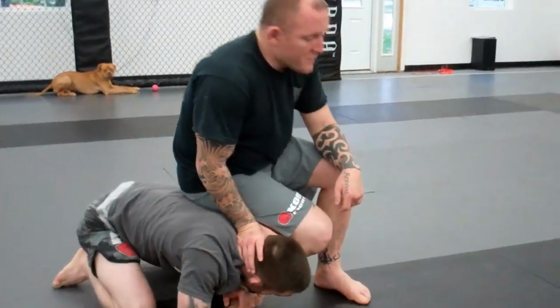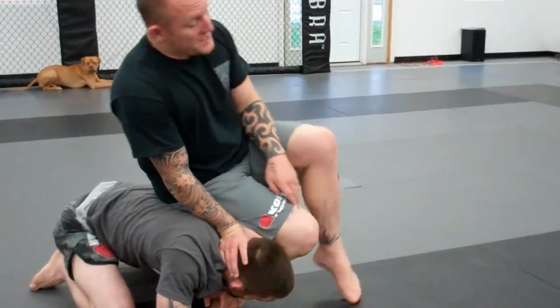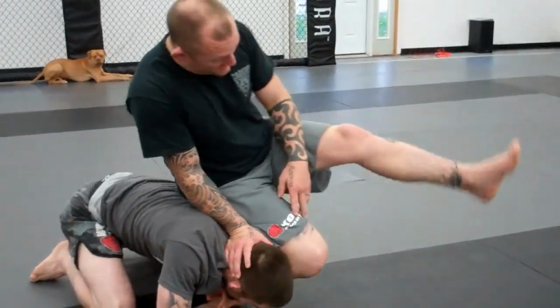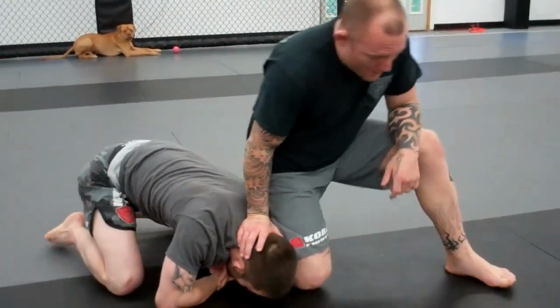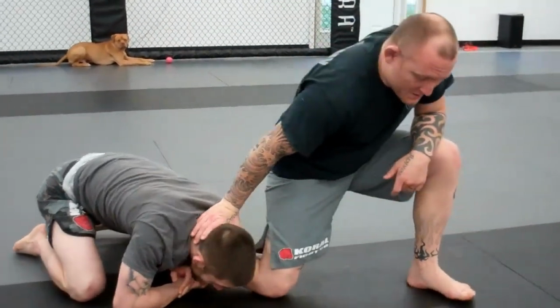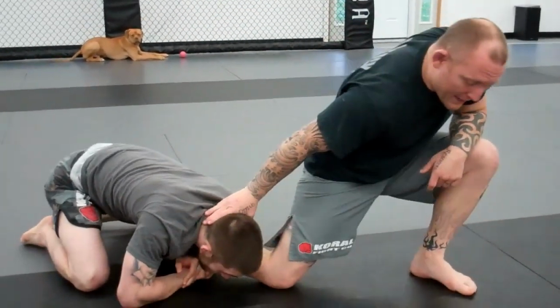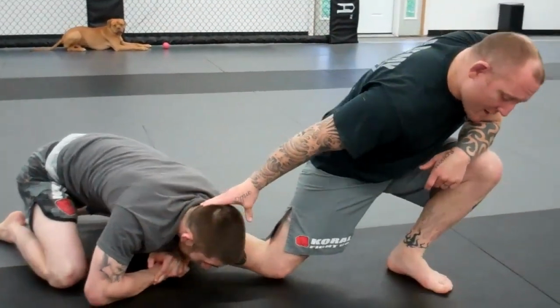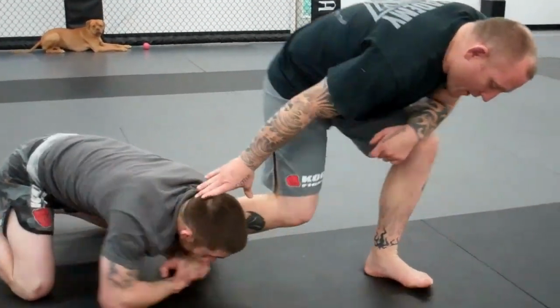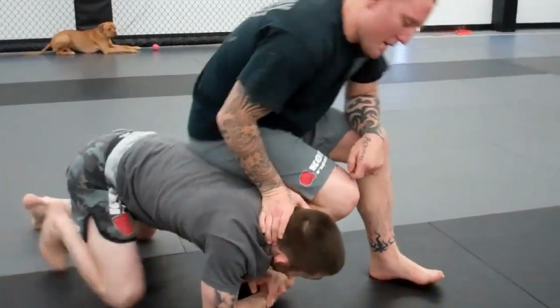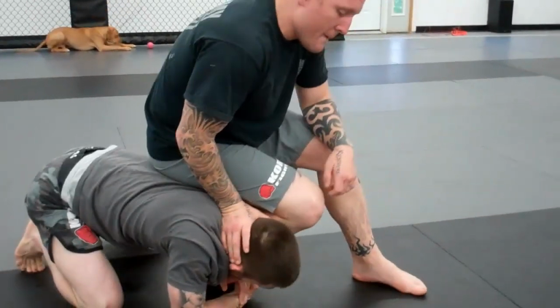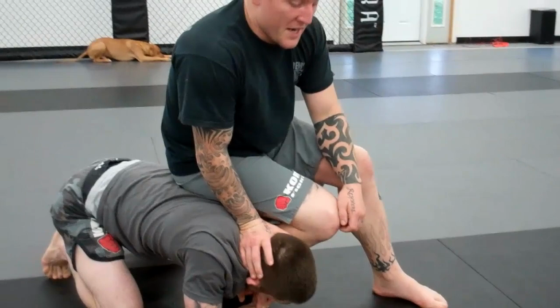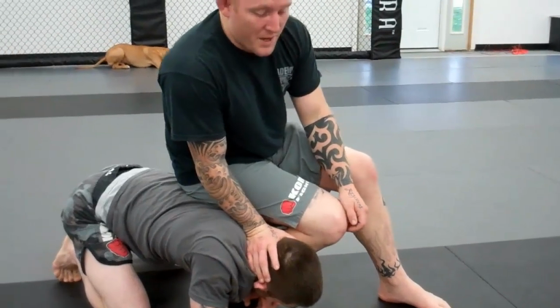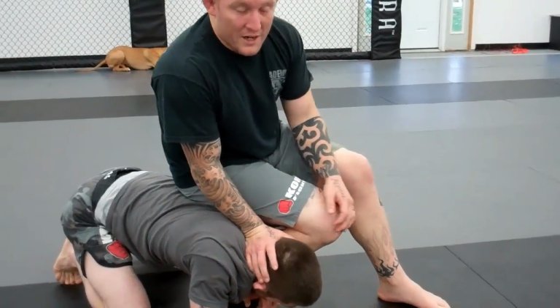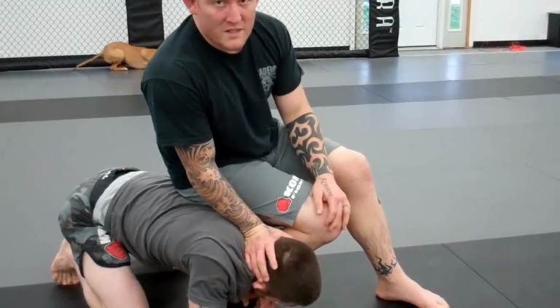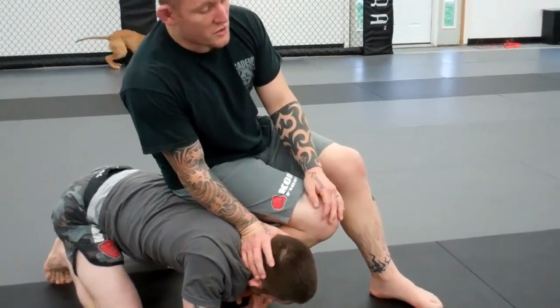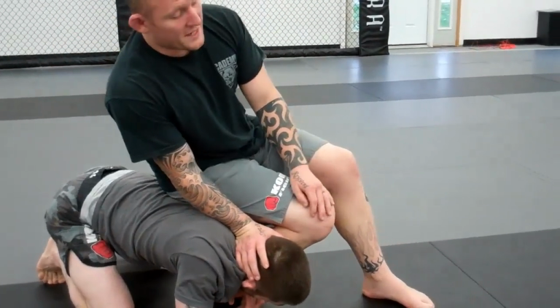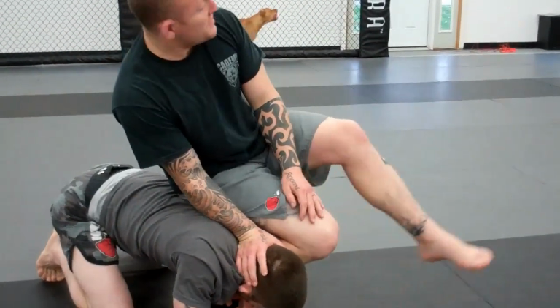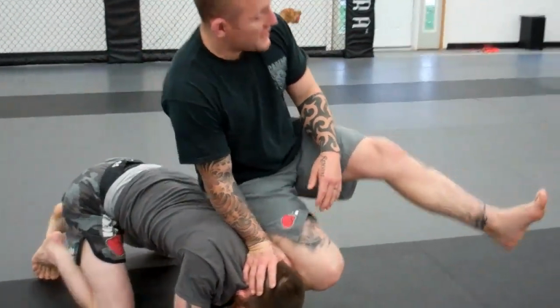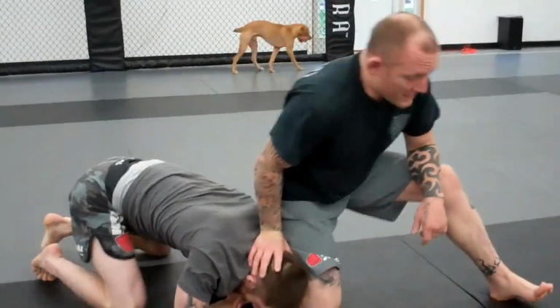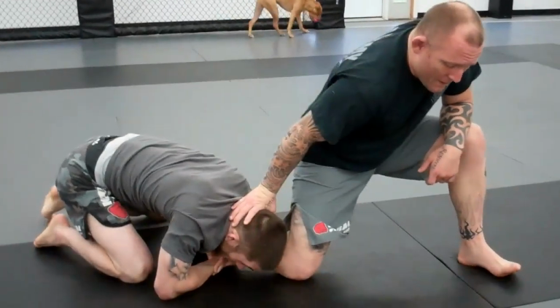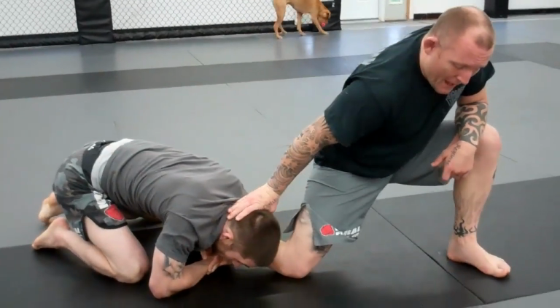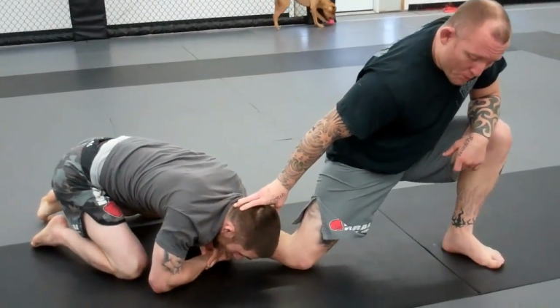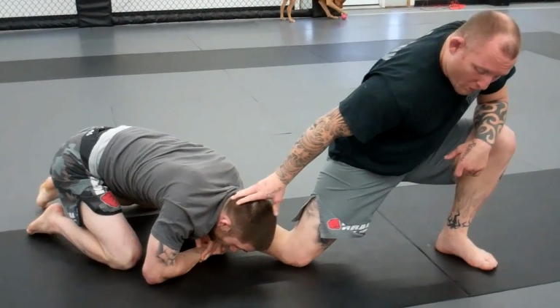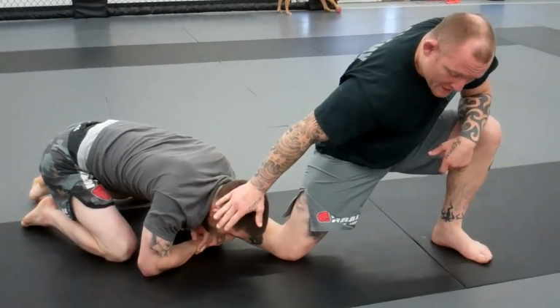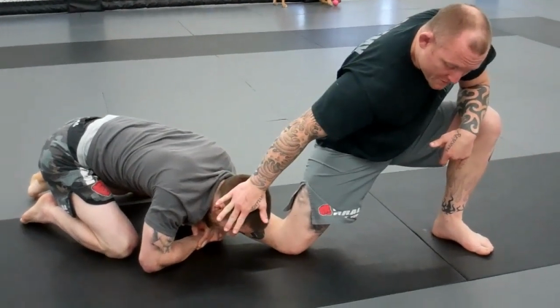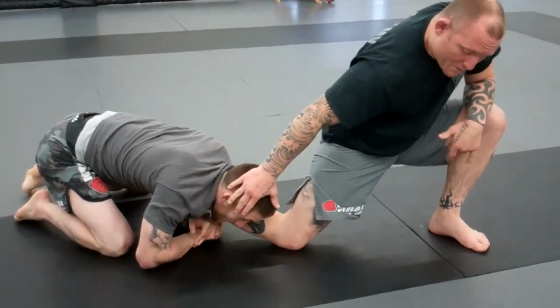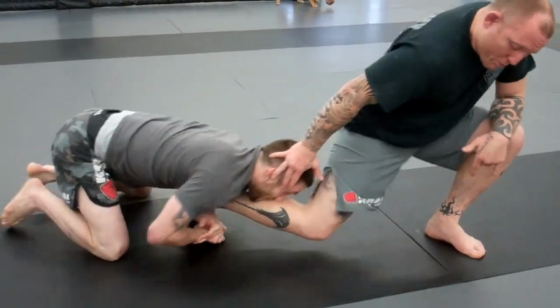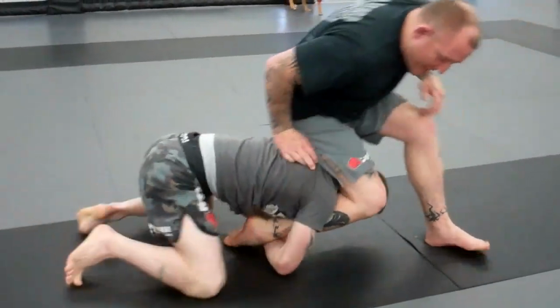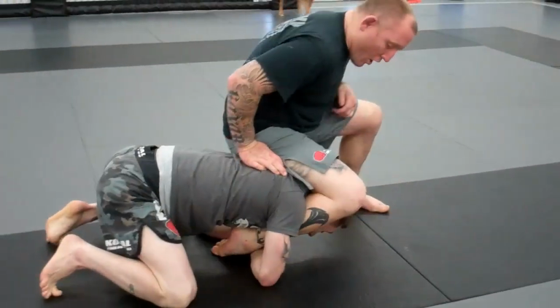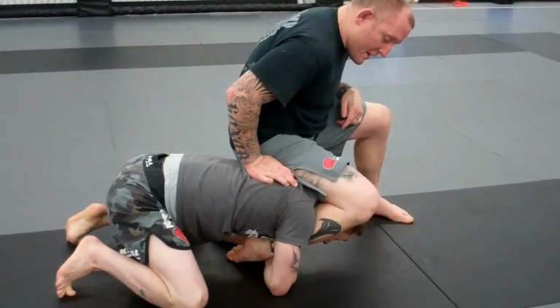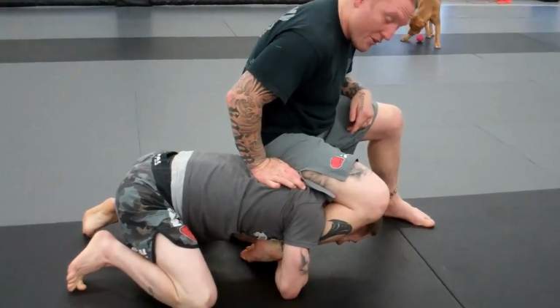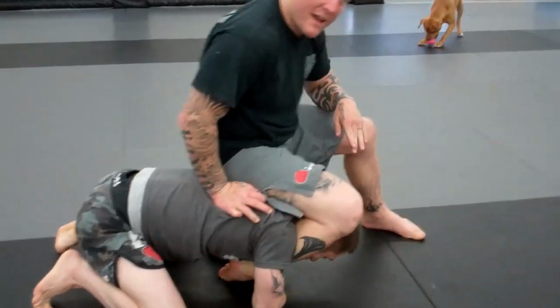So I'm going to take a step and make space. He follows me. The next time I do it, I know what he's going to do, so I'm going to take advantage of it. I take a step, I go to pull, and as he drives towards me, I'm going to push his head underneath to the other side.